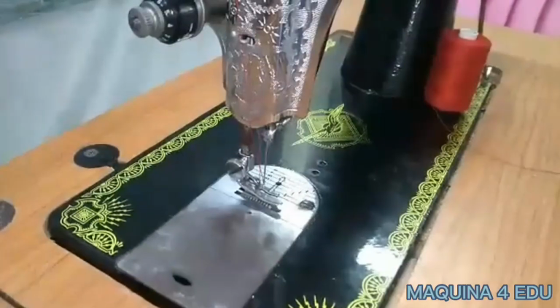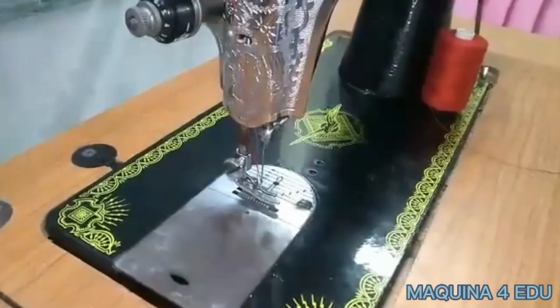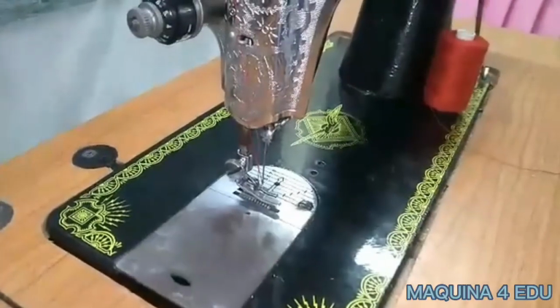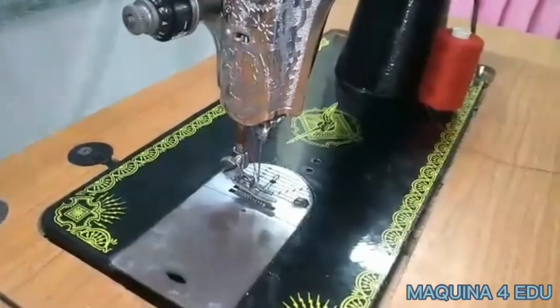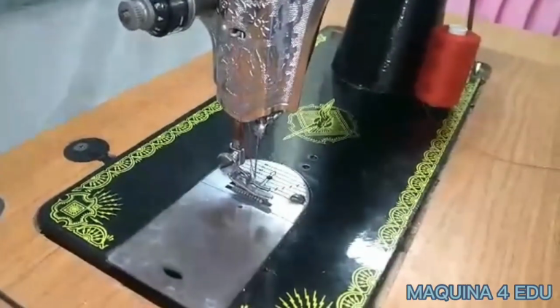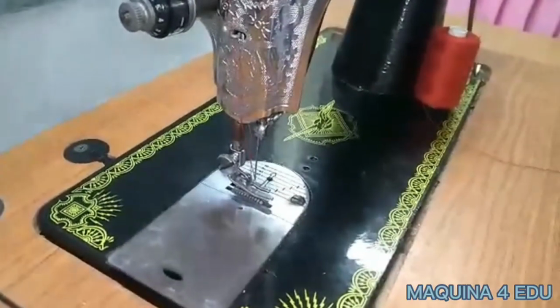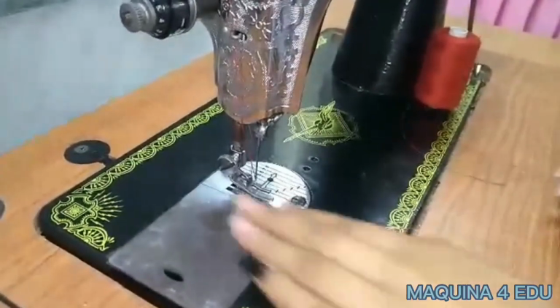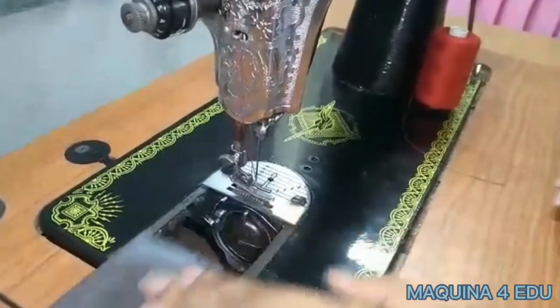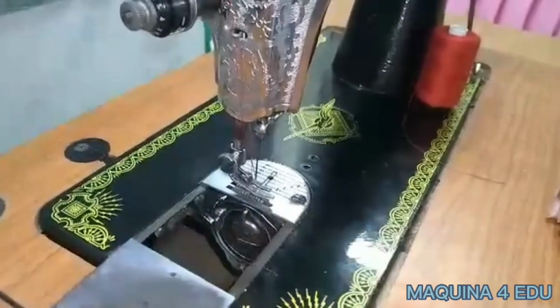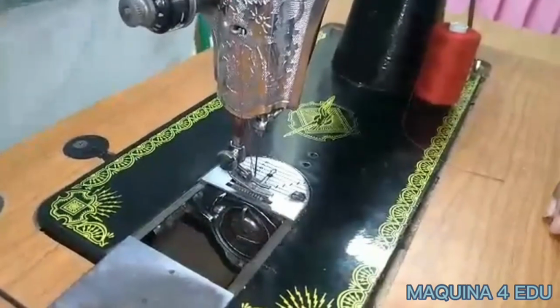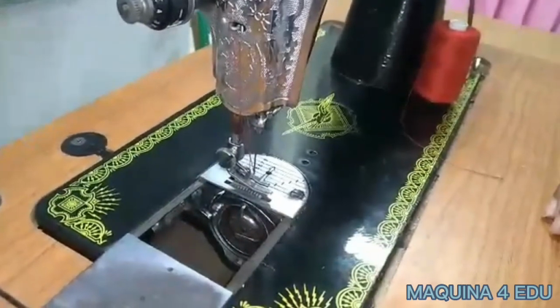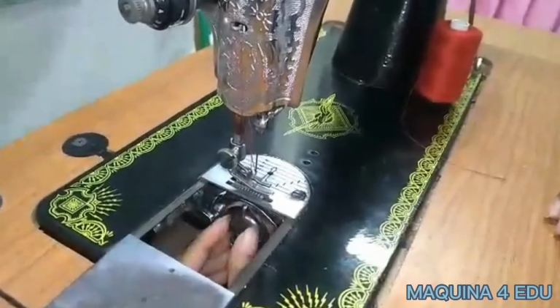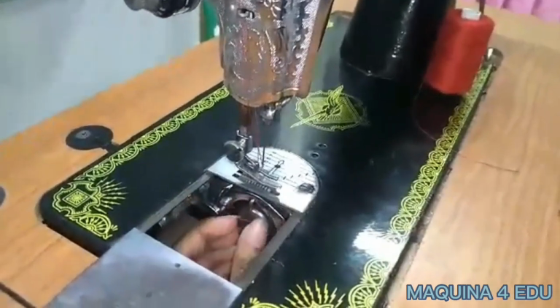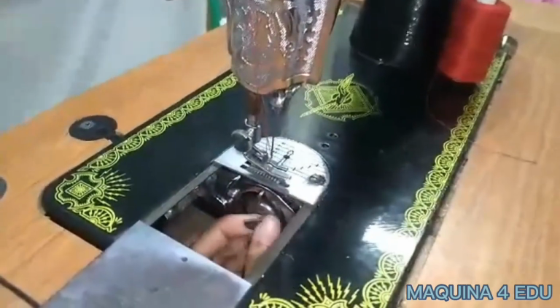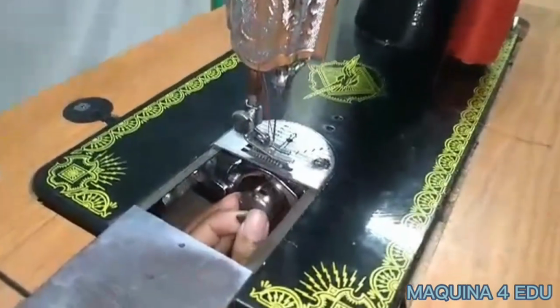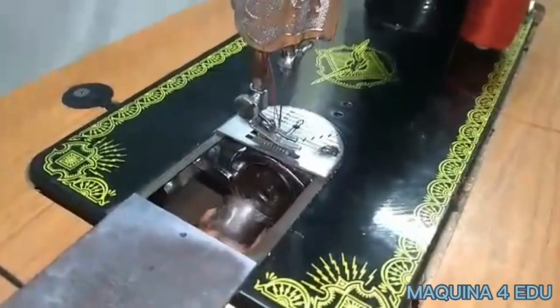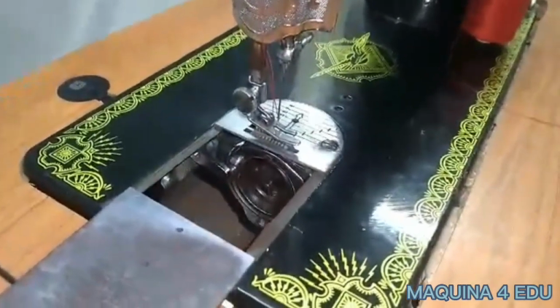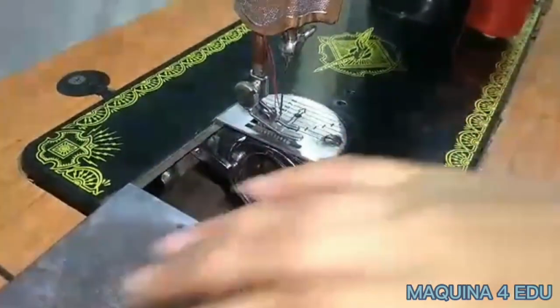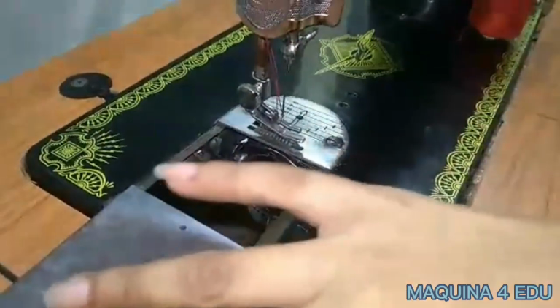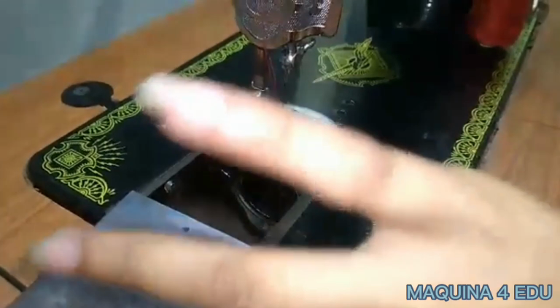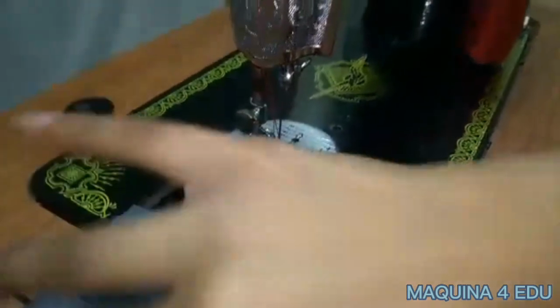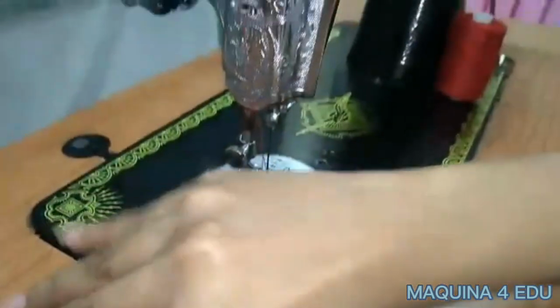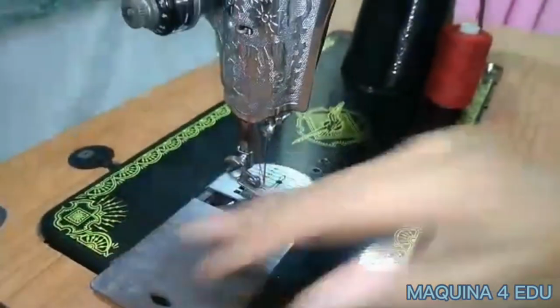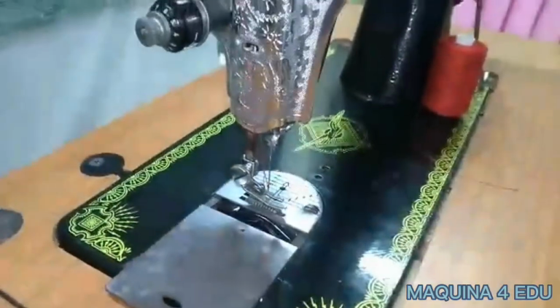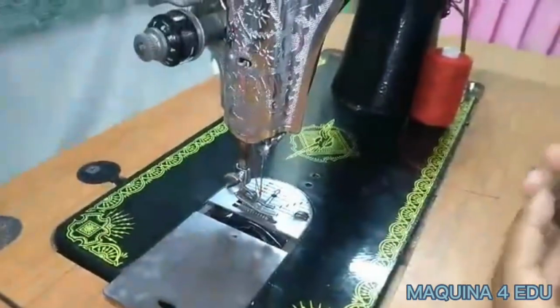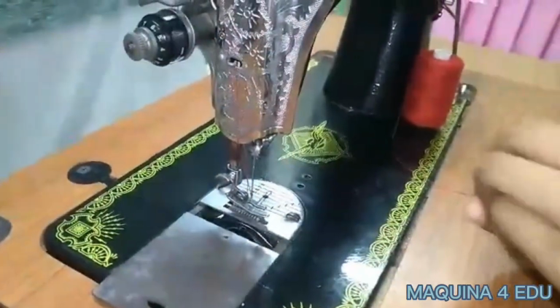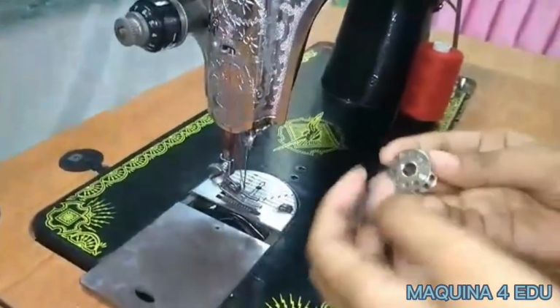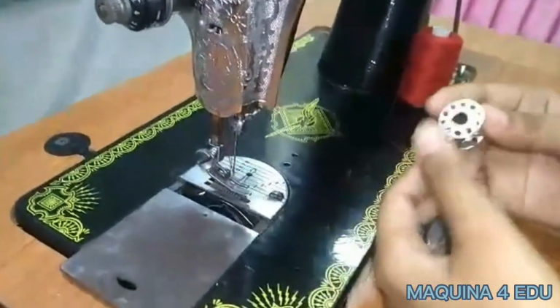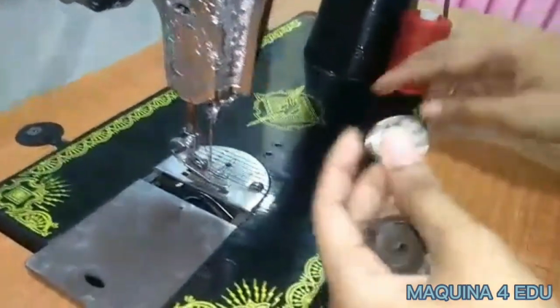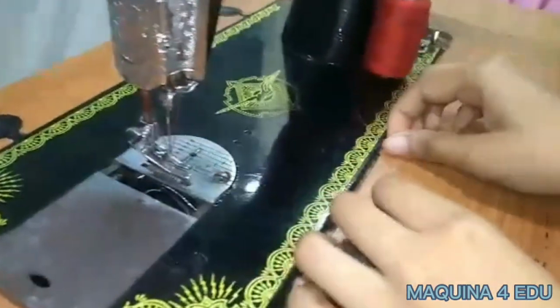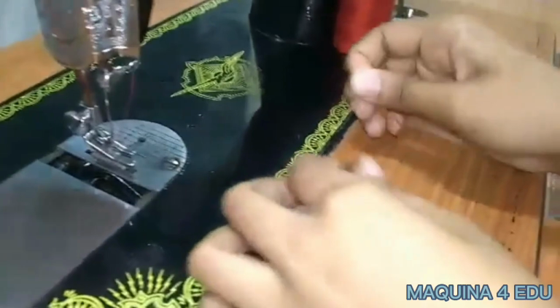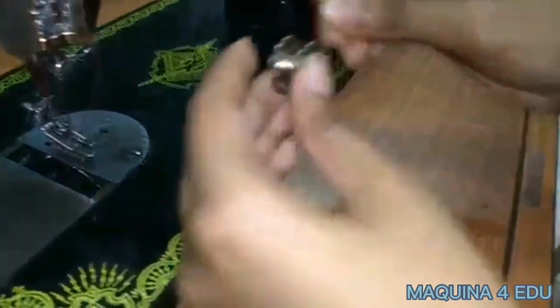For the steps: pull on the bobbin case latch to remove the bobbin case. Wind the thread after removing the bobbin from the case.